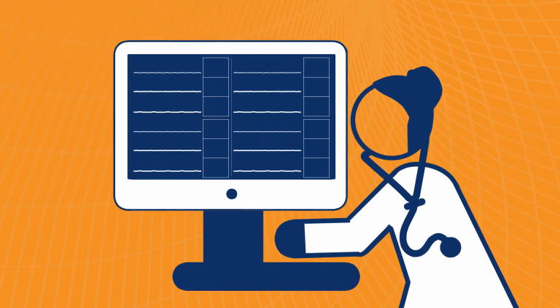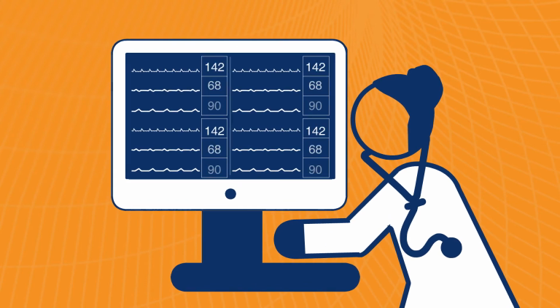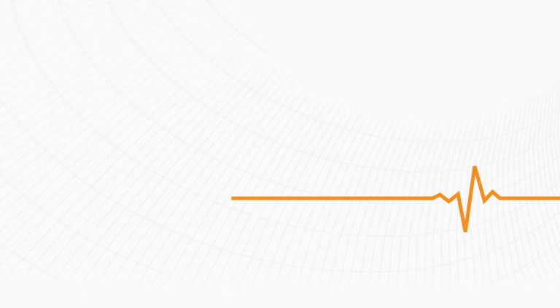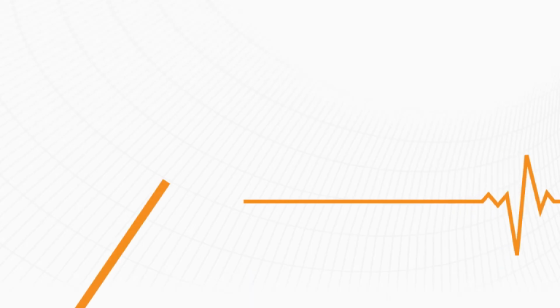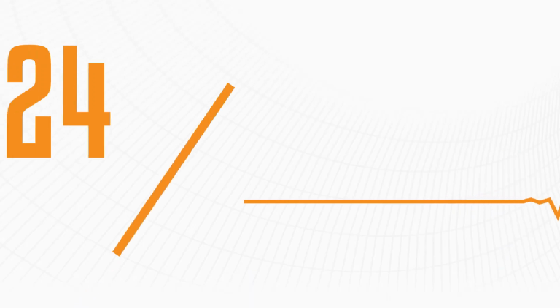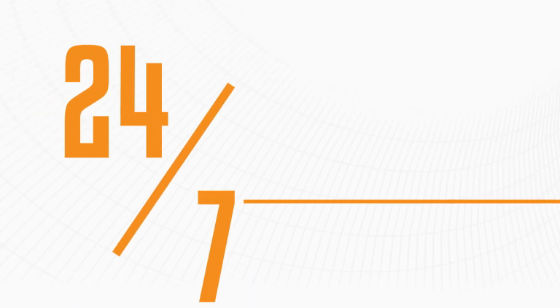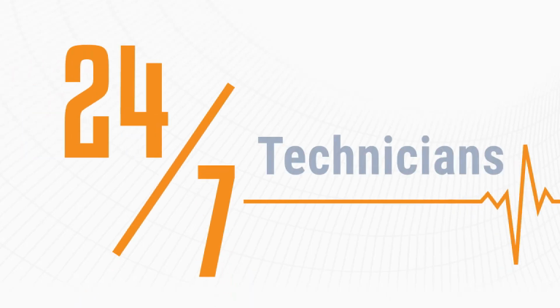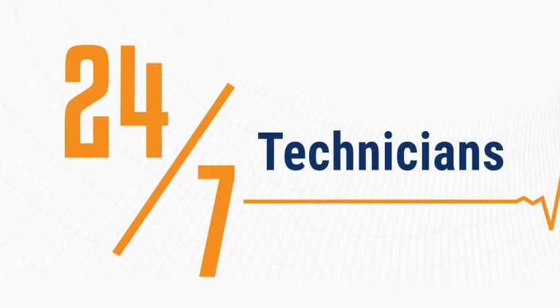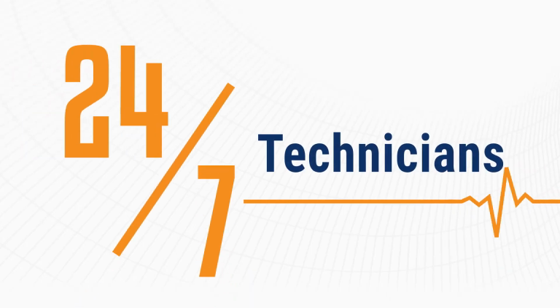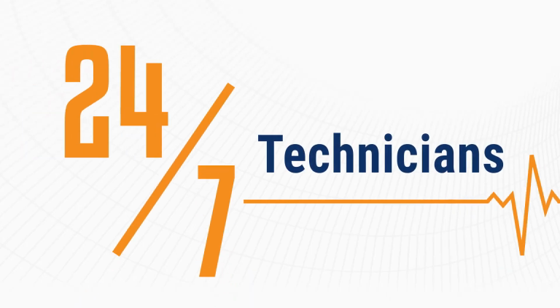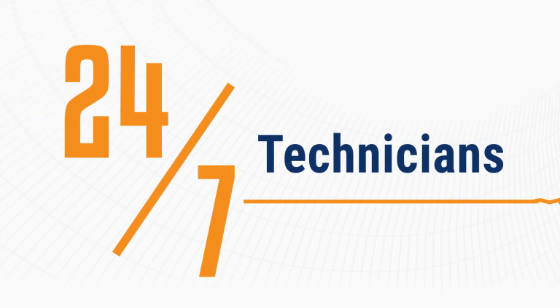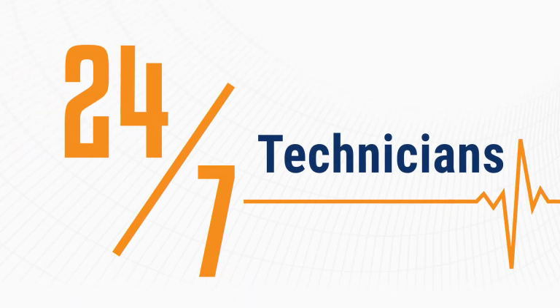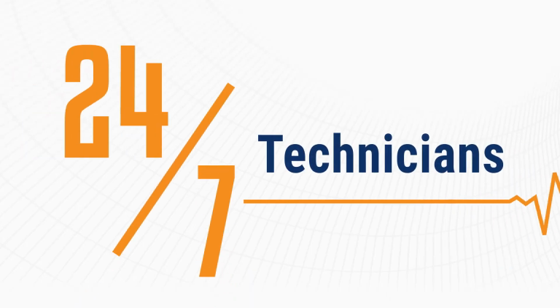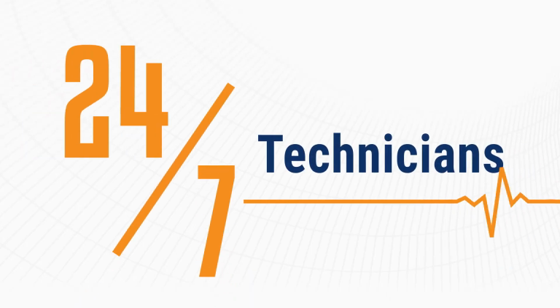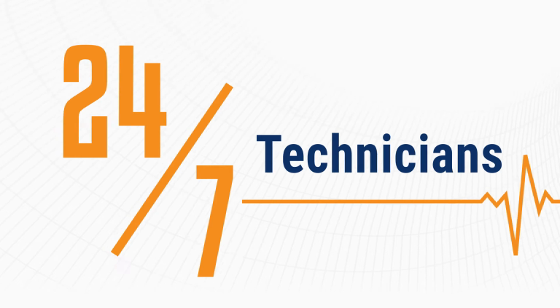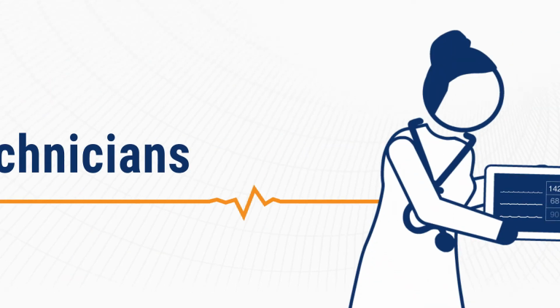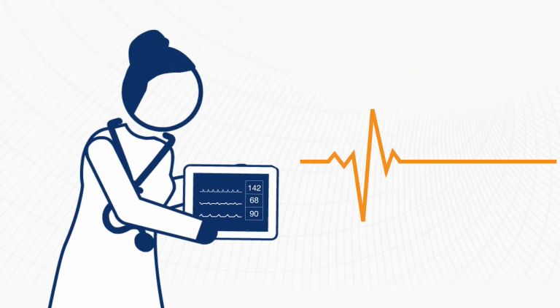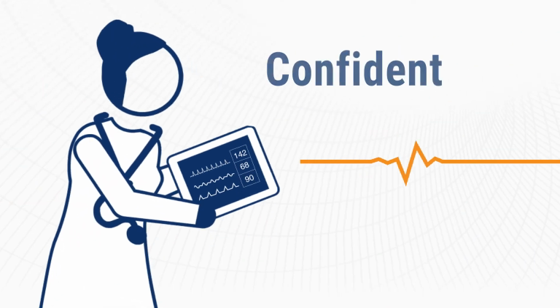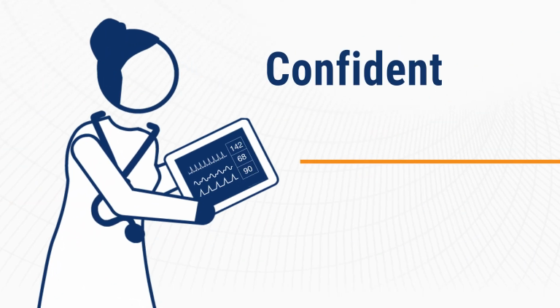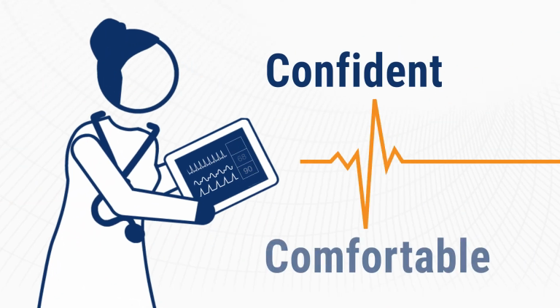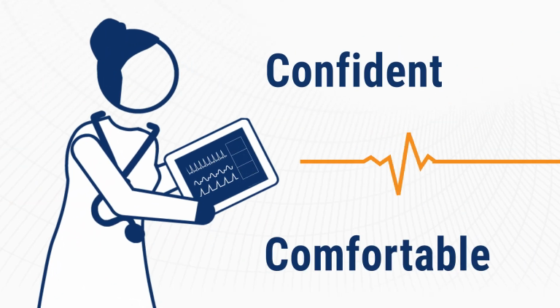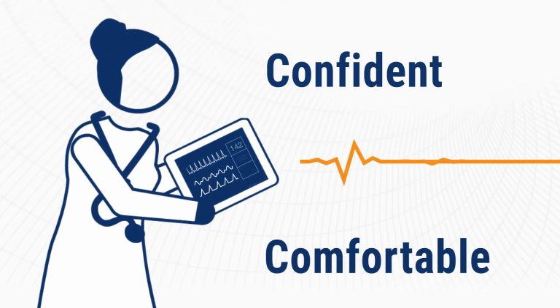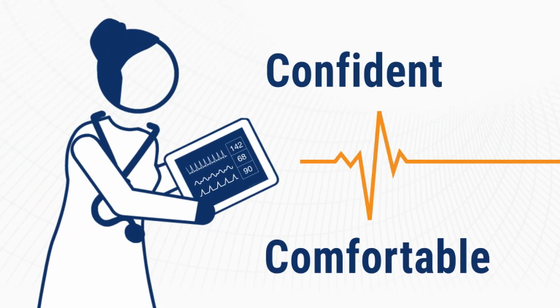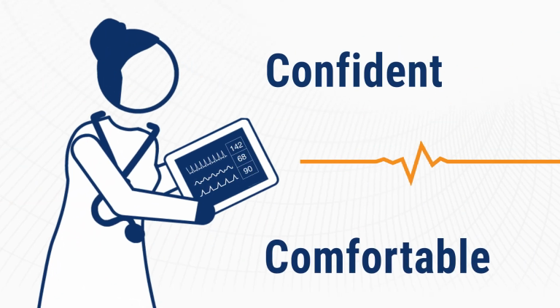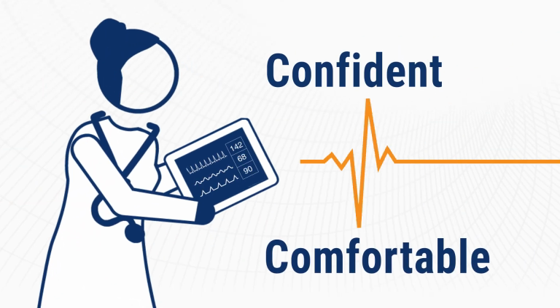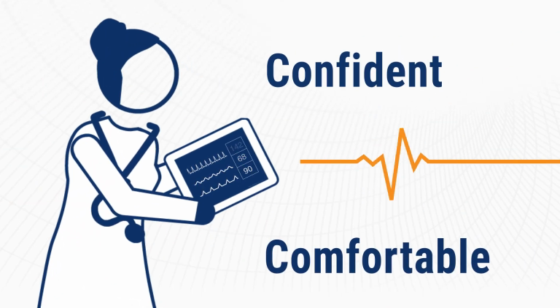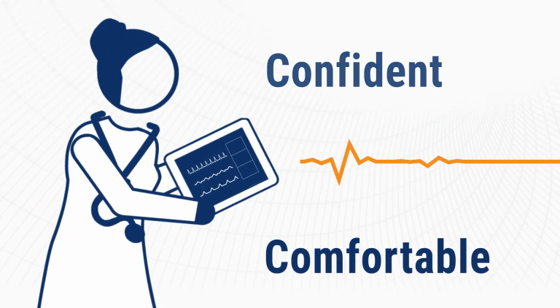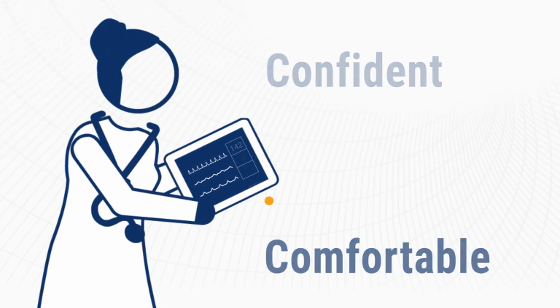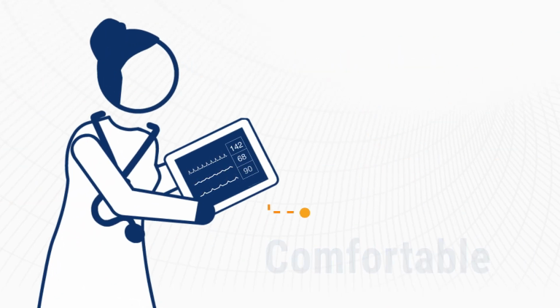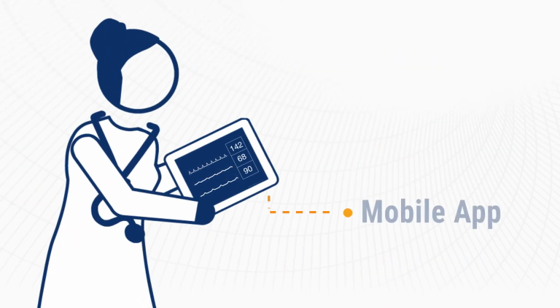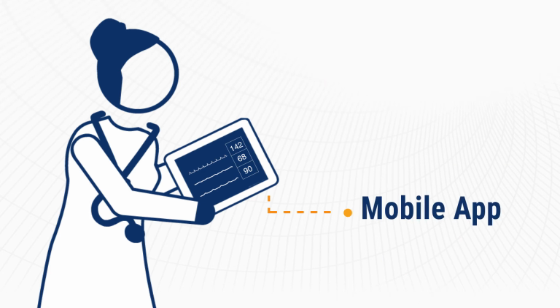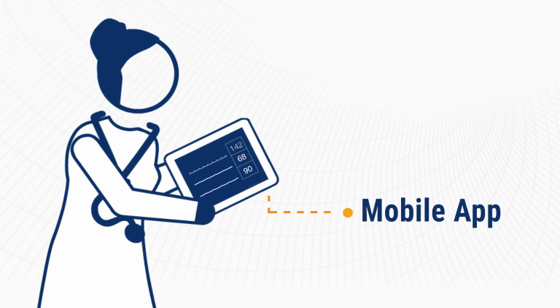The center is staffed 24/7 by certified cardiac technicians, who ensure patients are confident and comfortable with the device while being monitored.